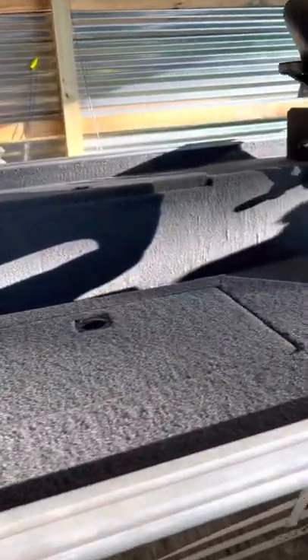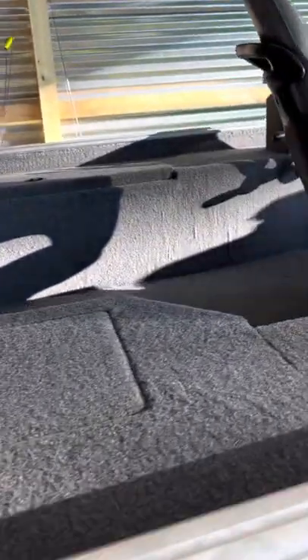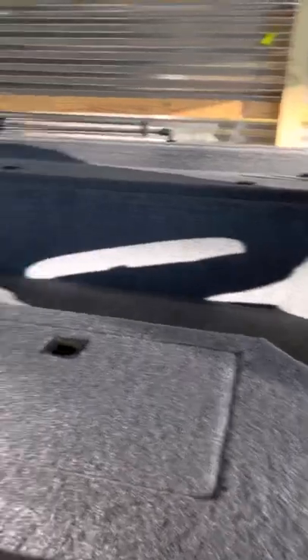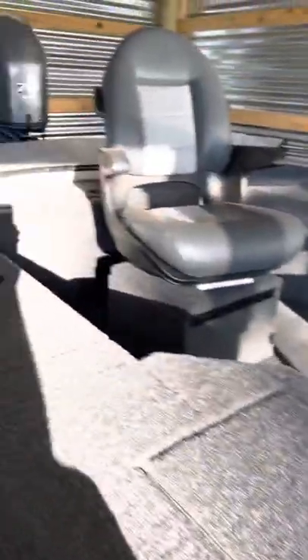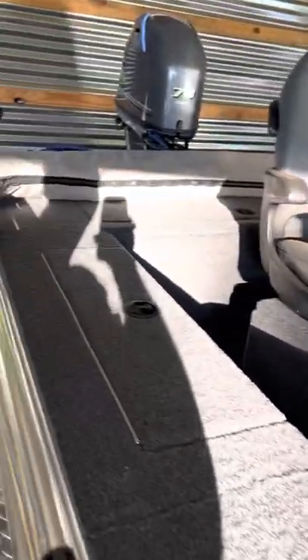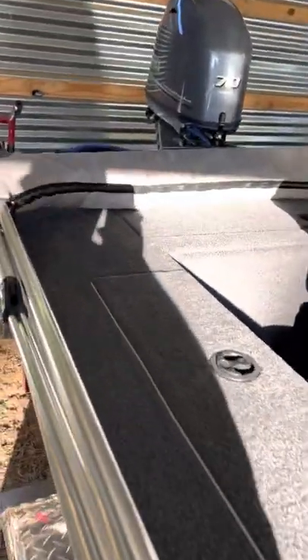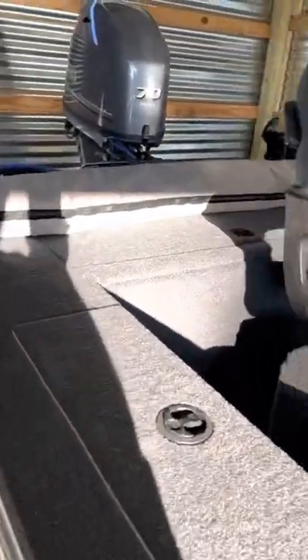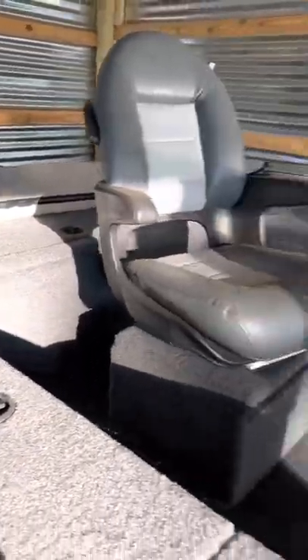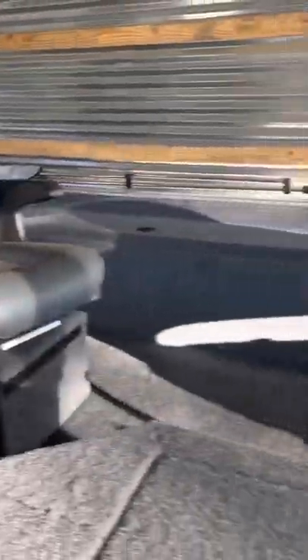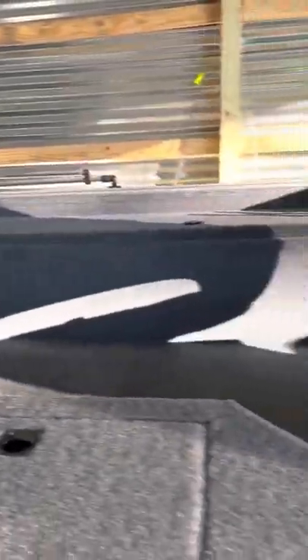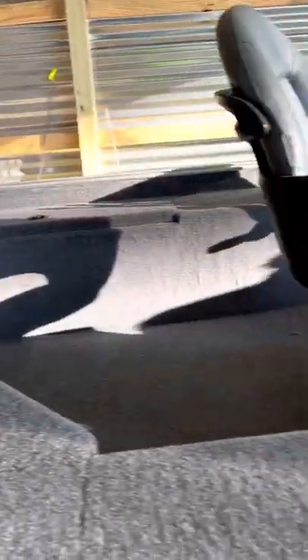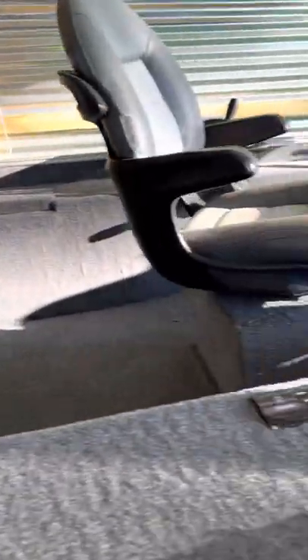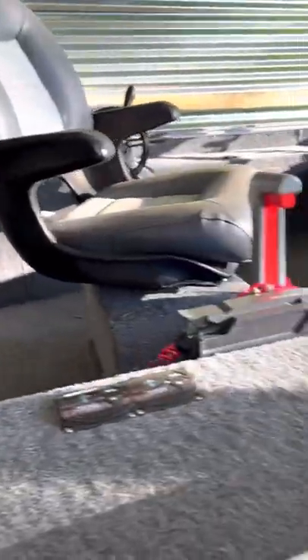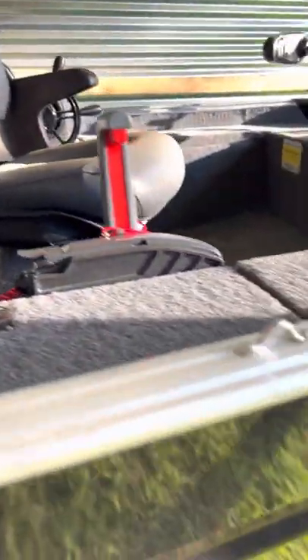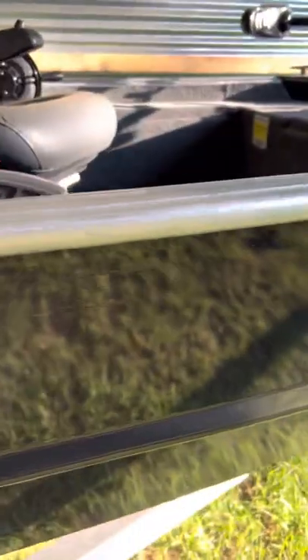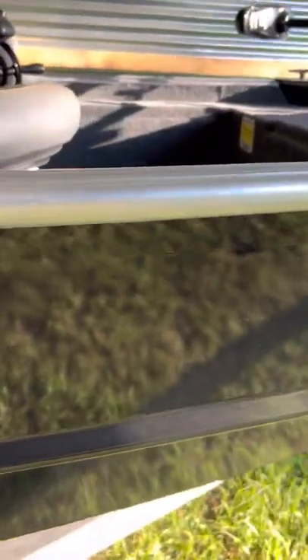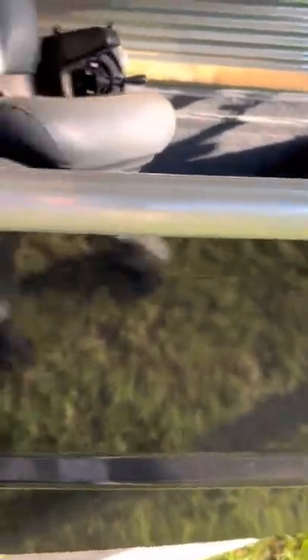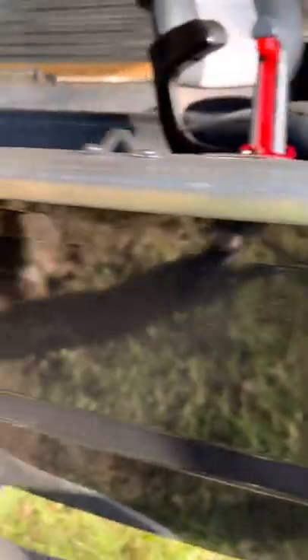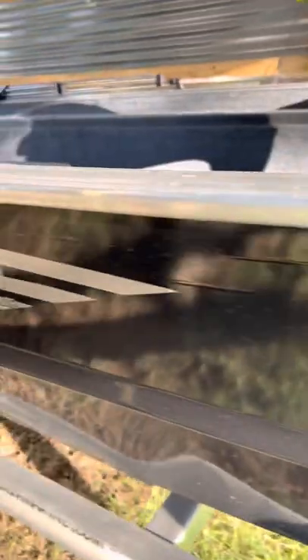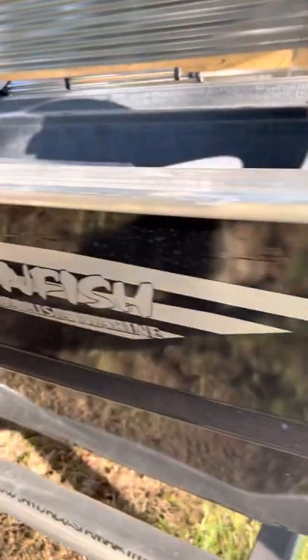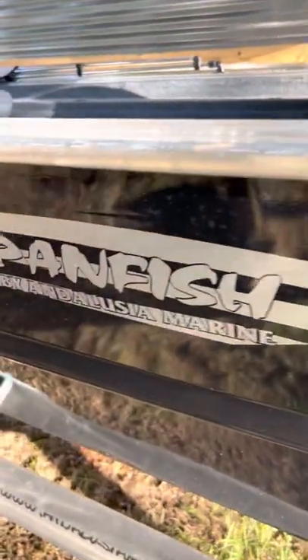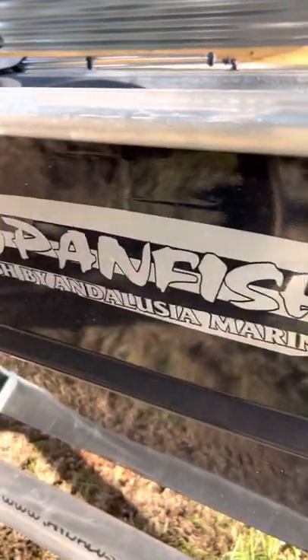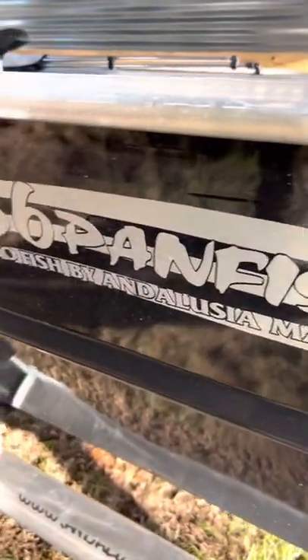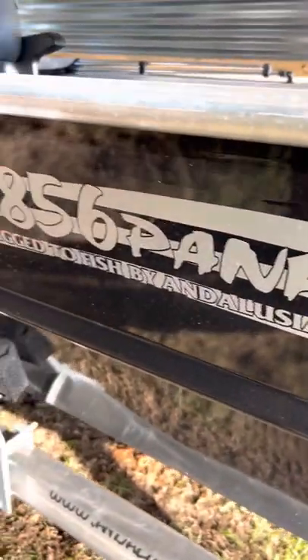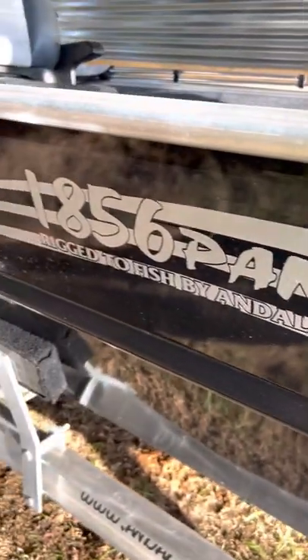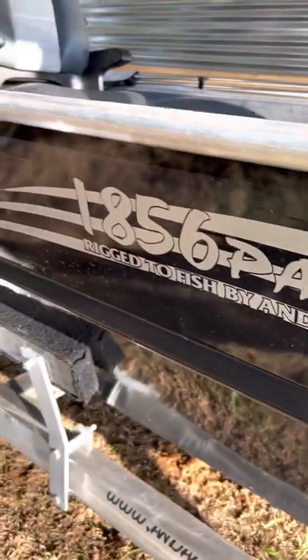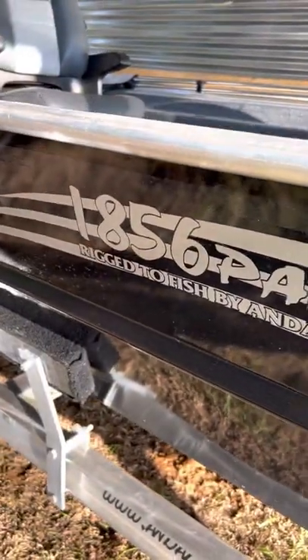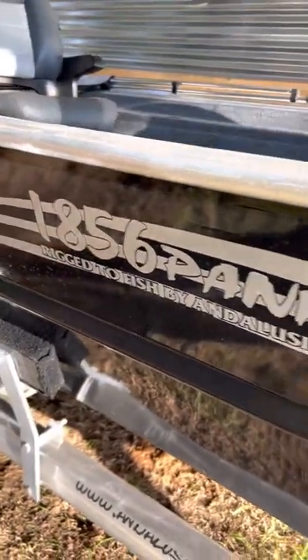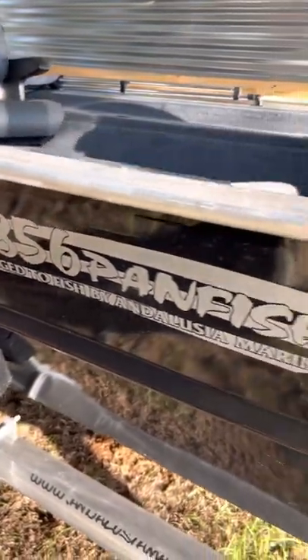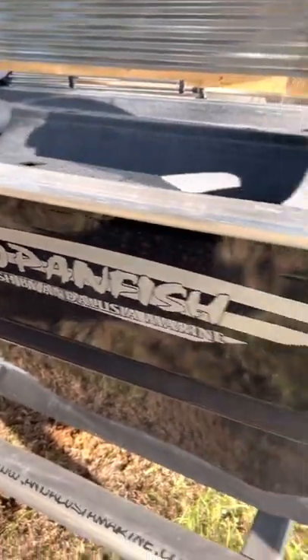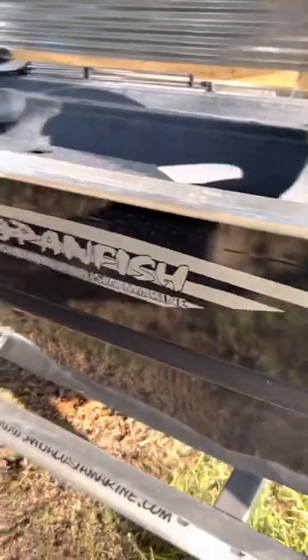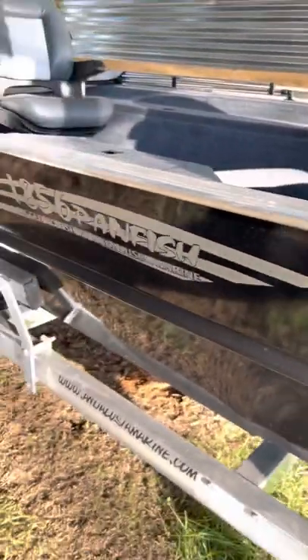We got the bimini top put on it. Like I said, this is the 1856 Panfish from Alumacraft.